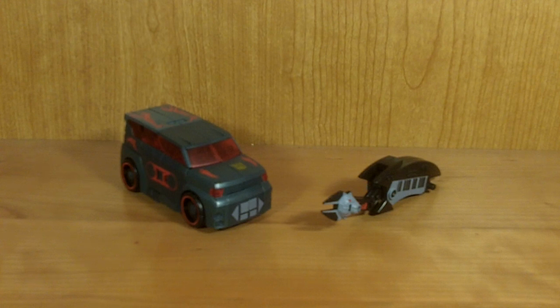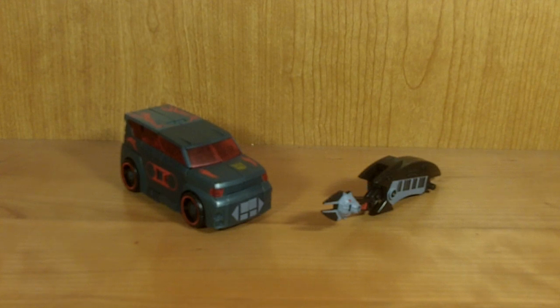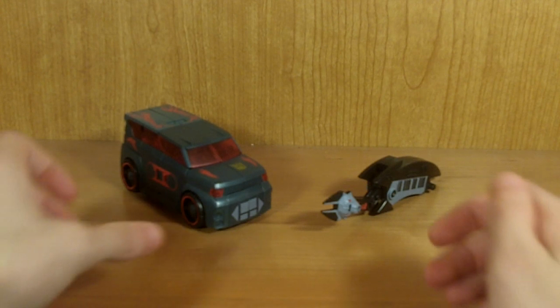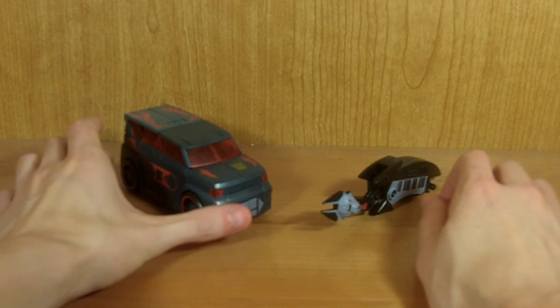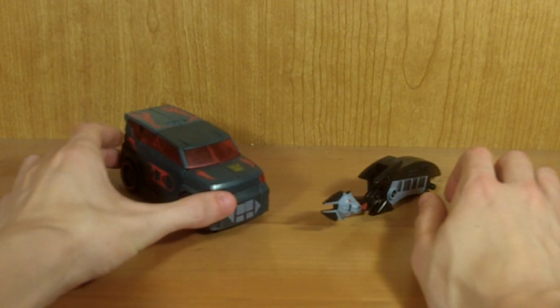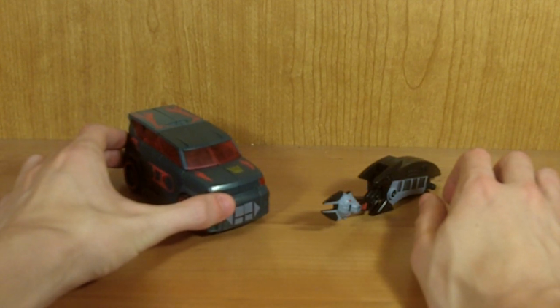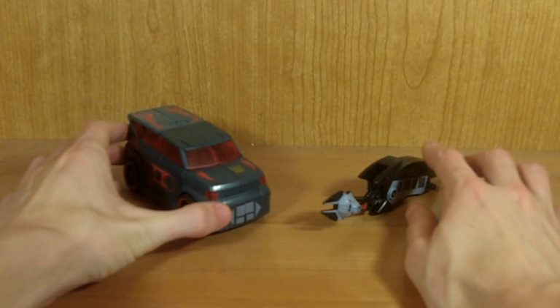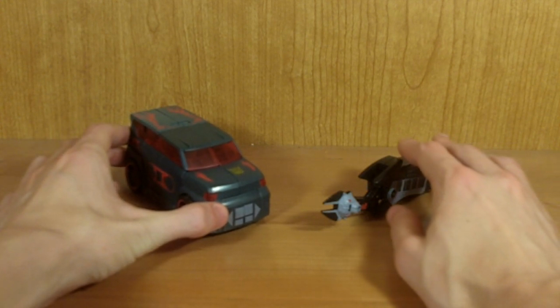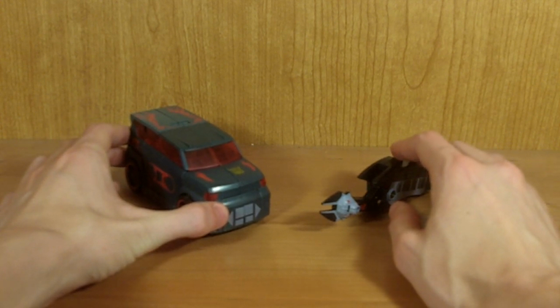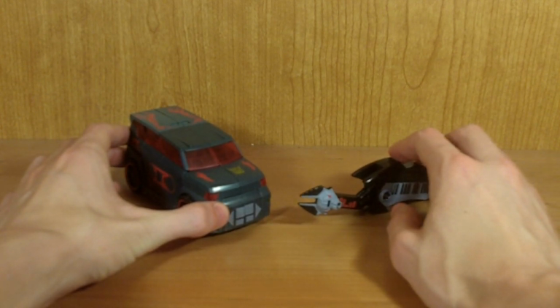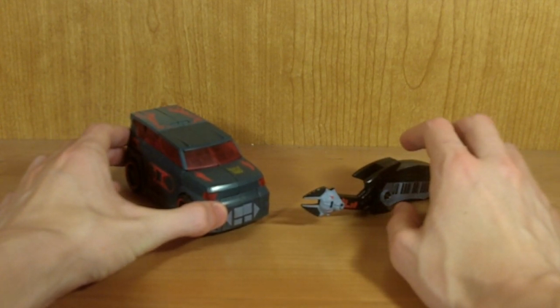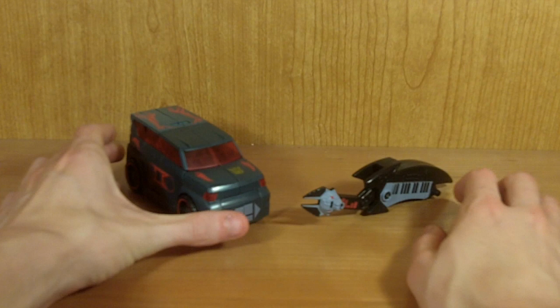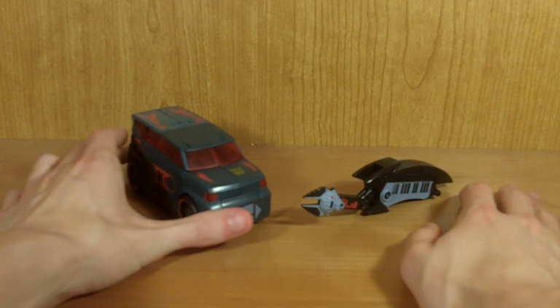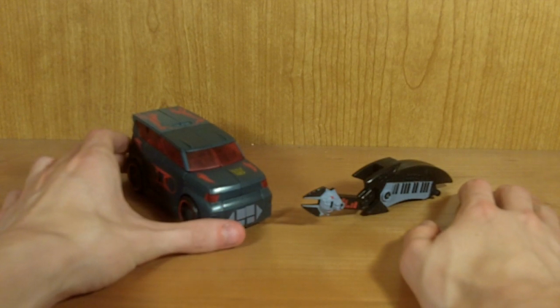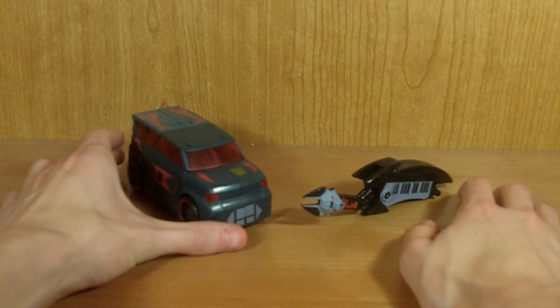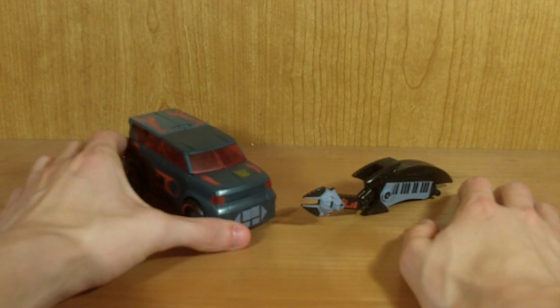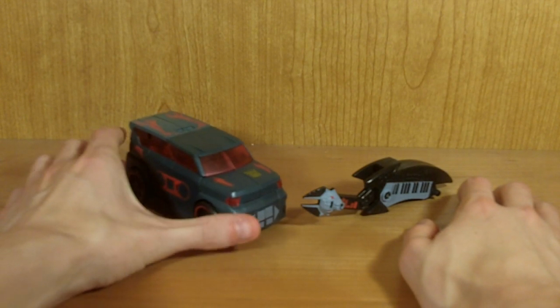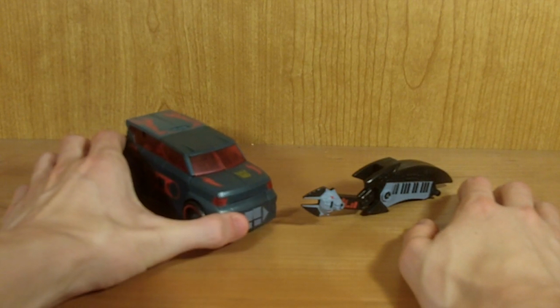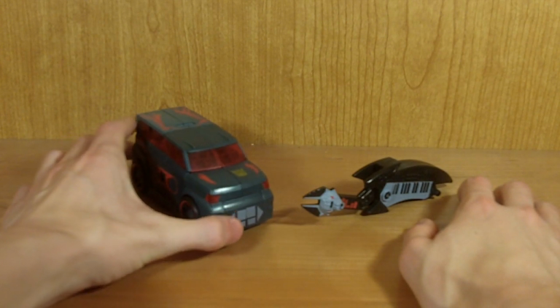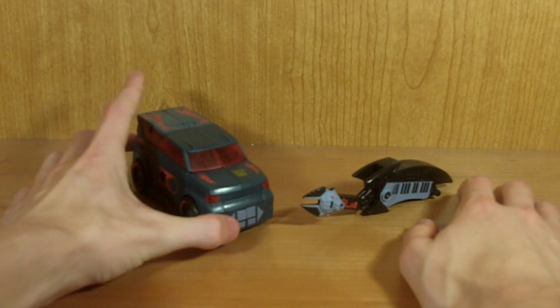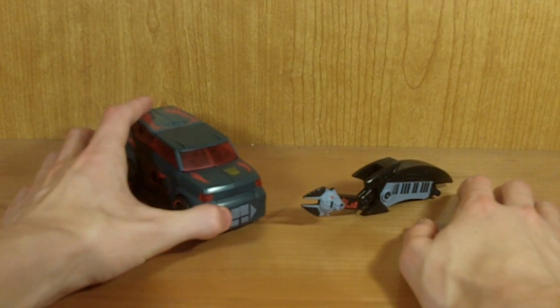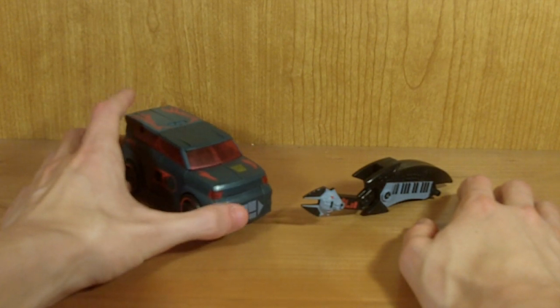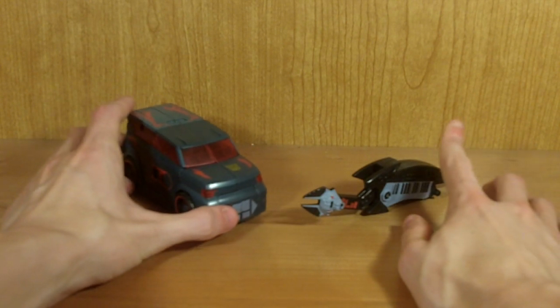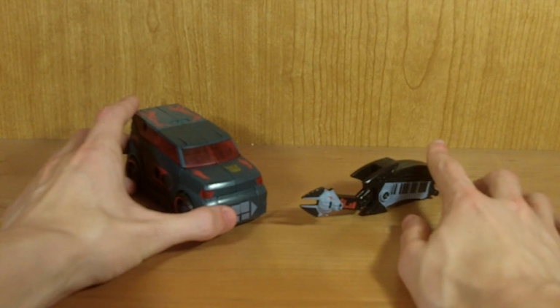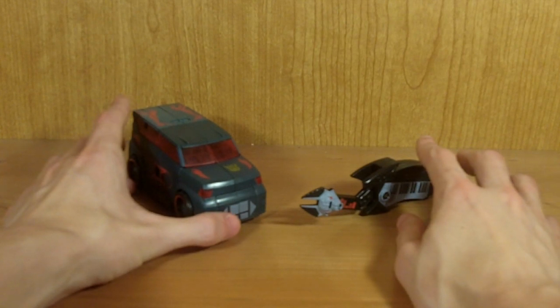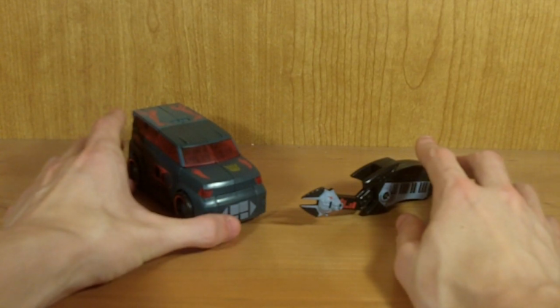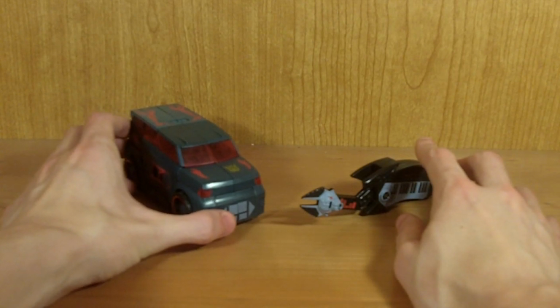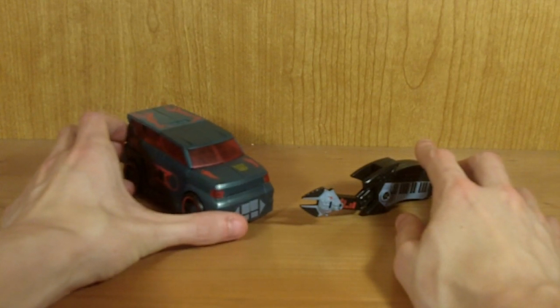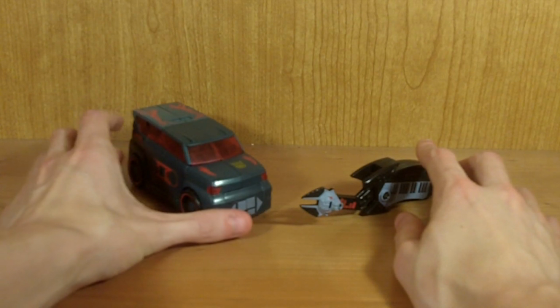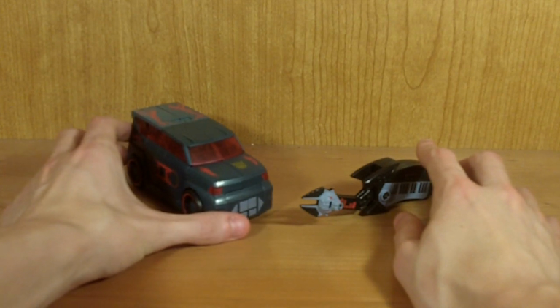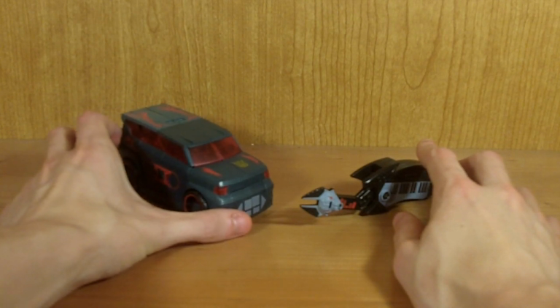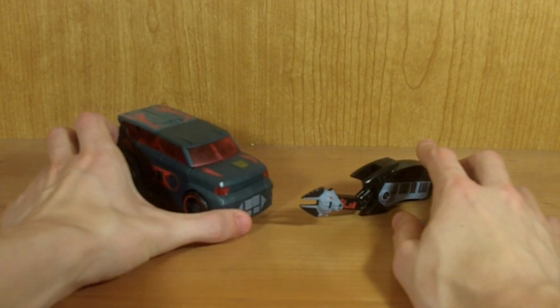This is my review for Transformers Animated Electrostatic Soundwave with Ratbat. I figured since BotCon's exclusive set is going to have an animated theme this year, I might as well do an animated review since BotCon begins in a few days.